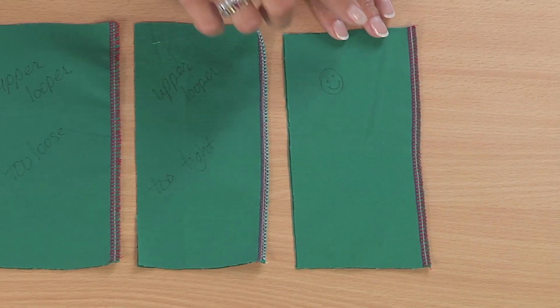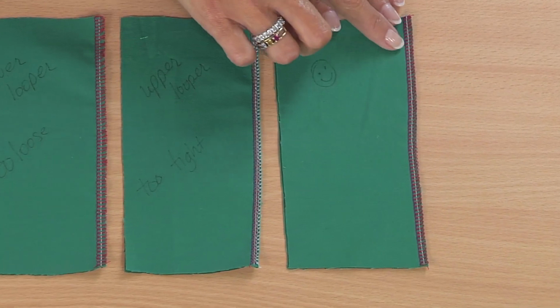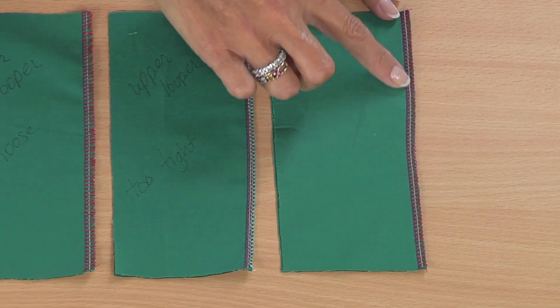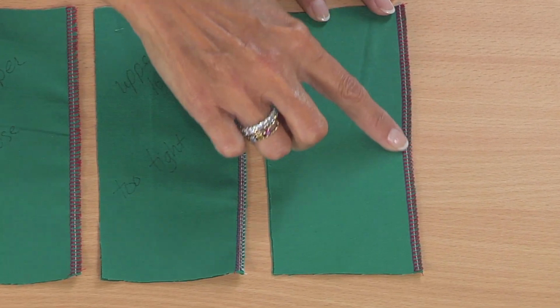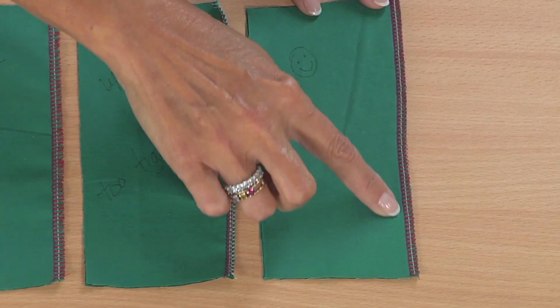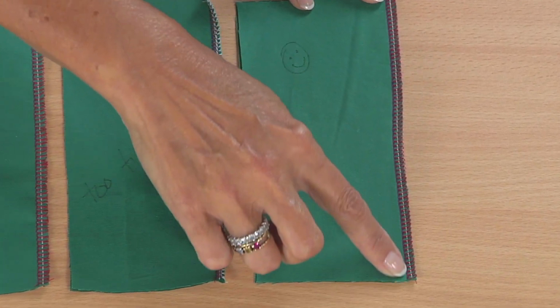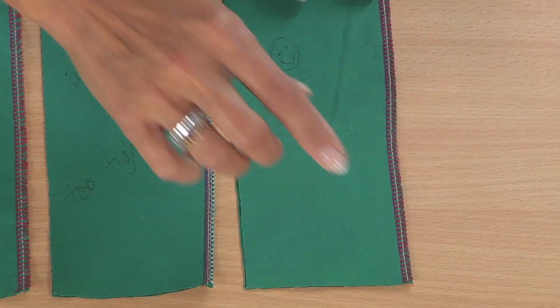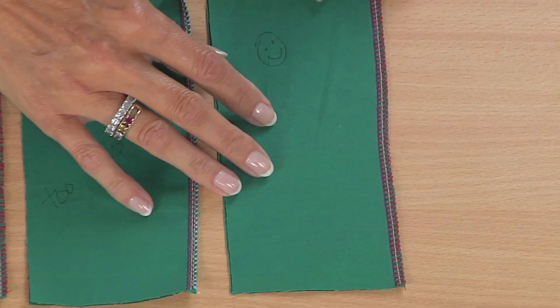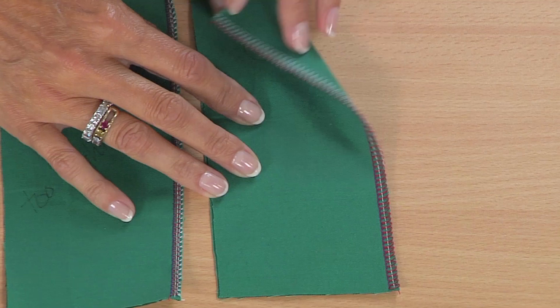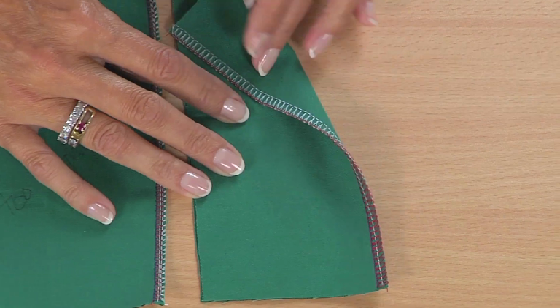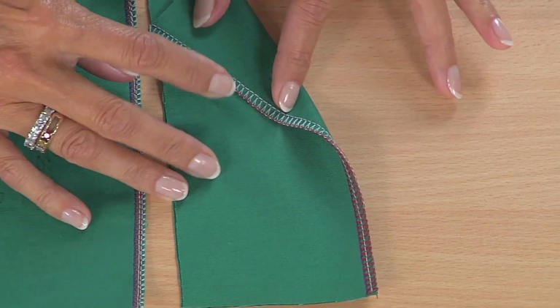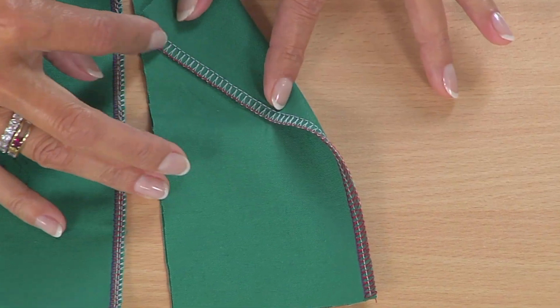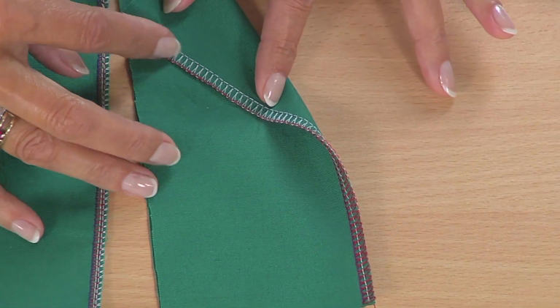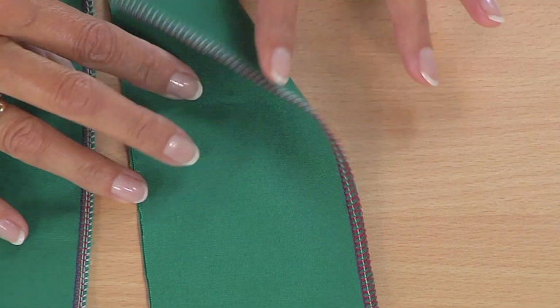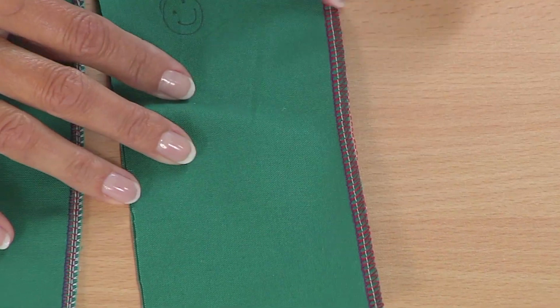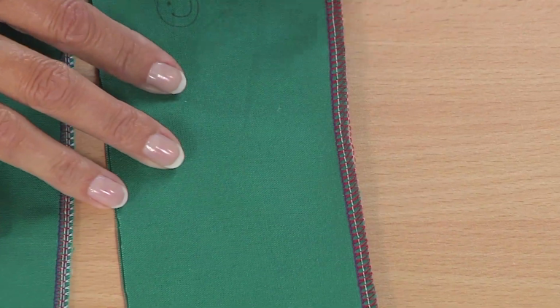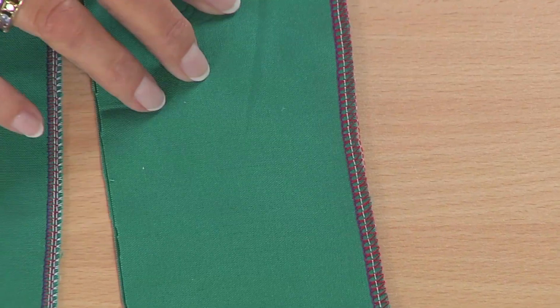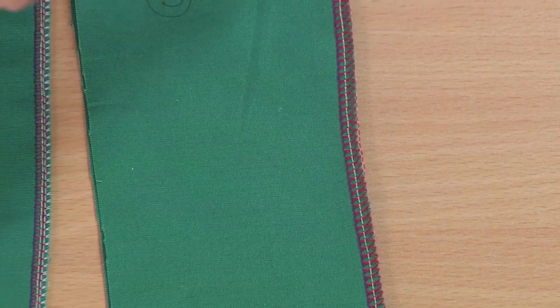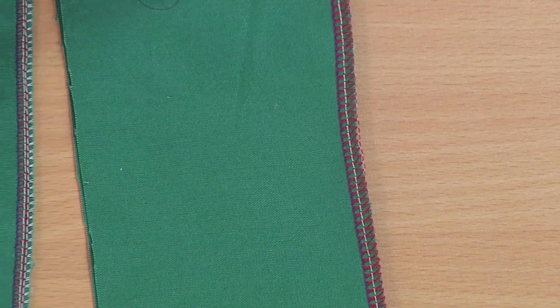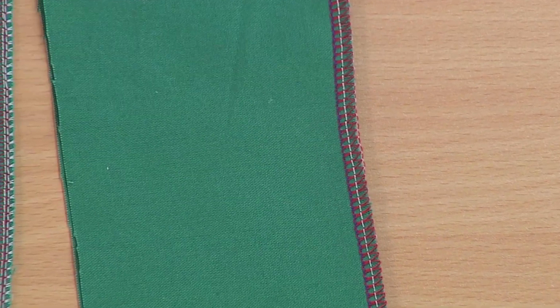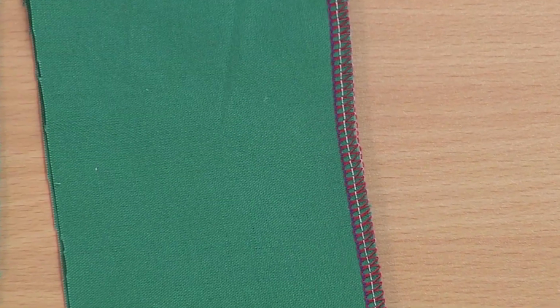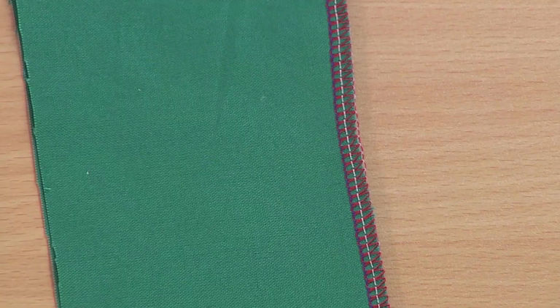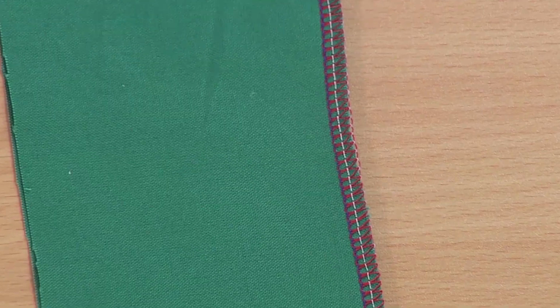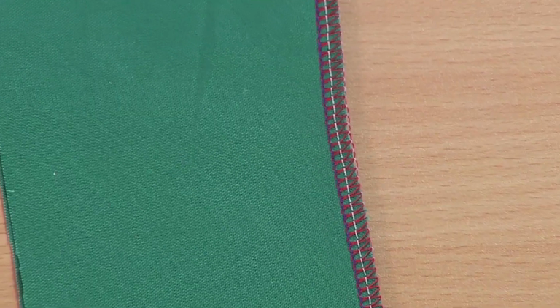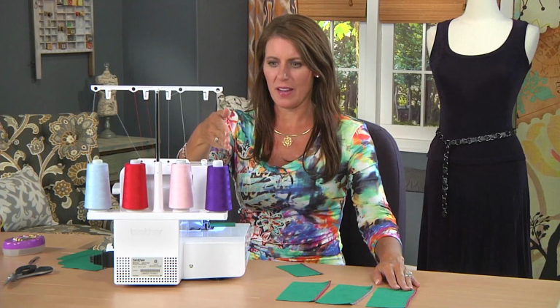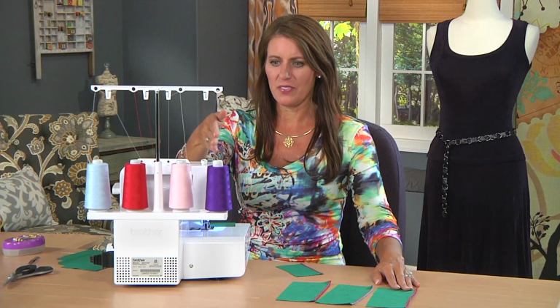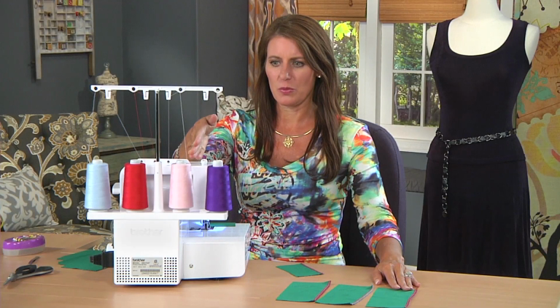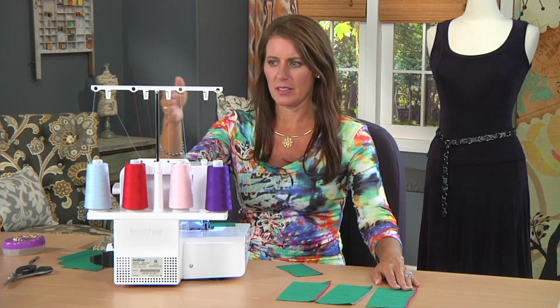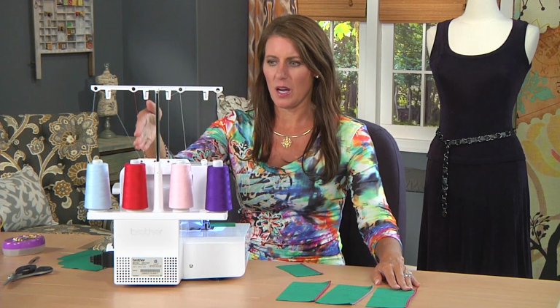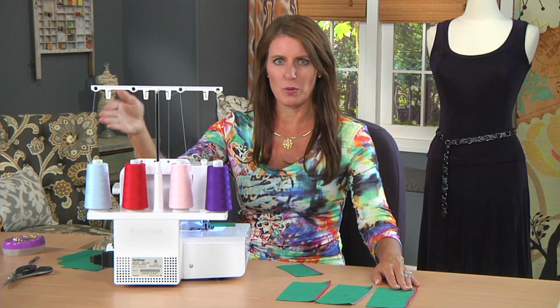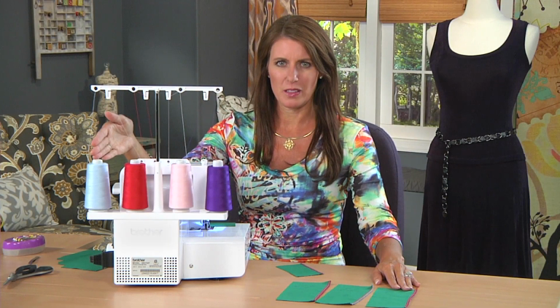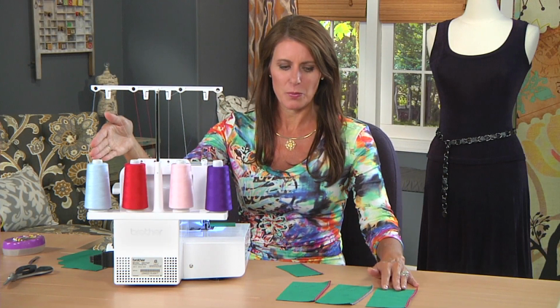Here is a stitch that is exactly perfect. Notice all the different colors — the colors with the looper and the needle line up with the serger. We have the left needle, right needle, upper looper, and lower looper.